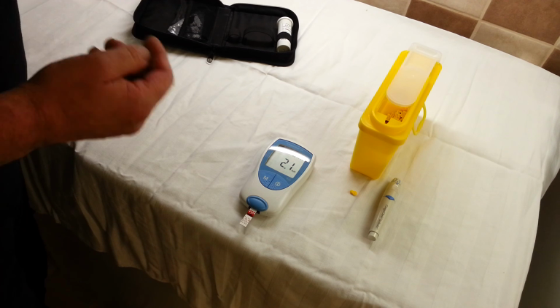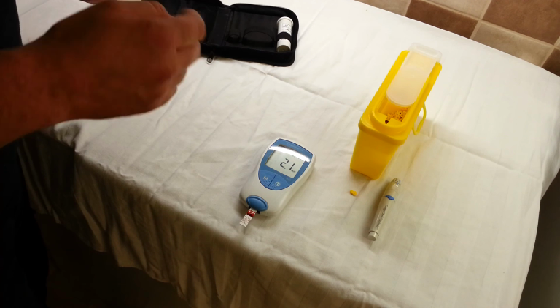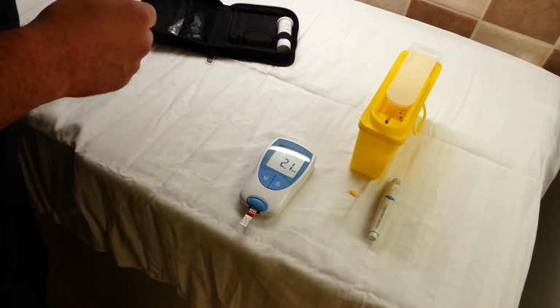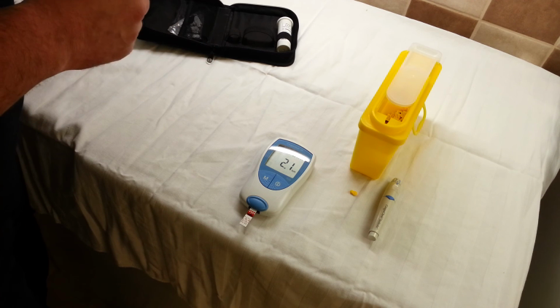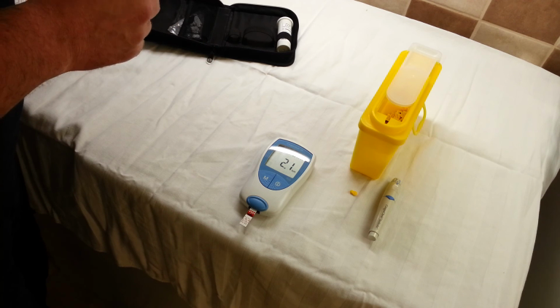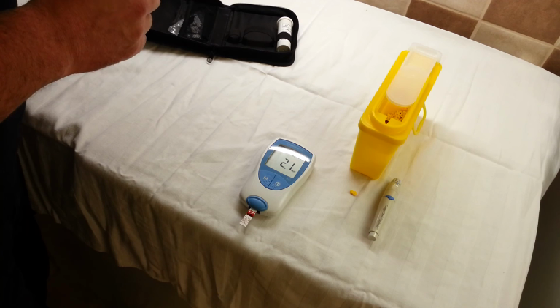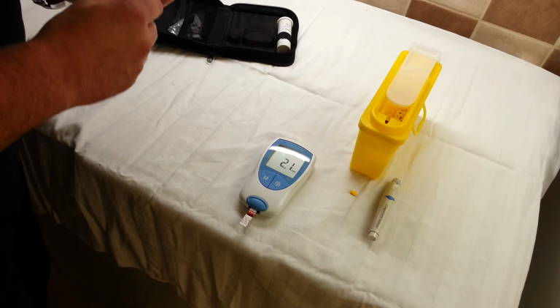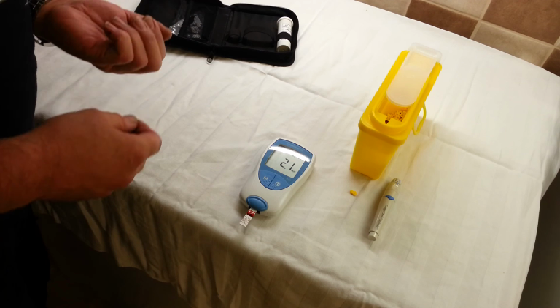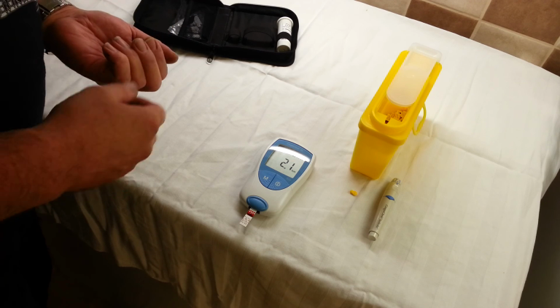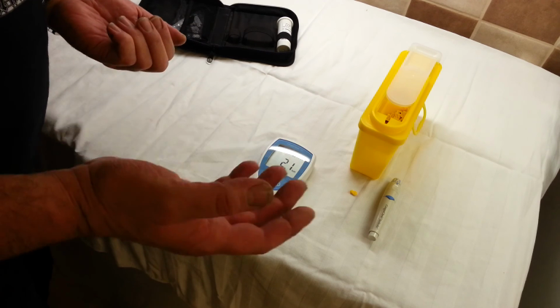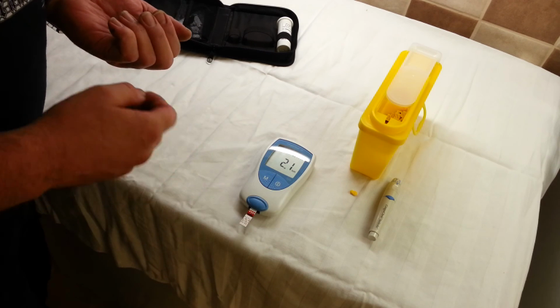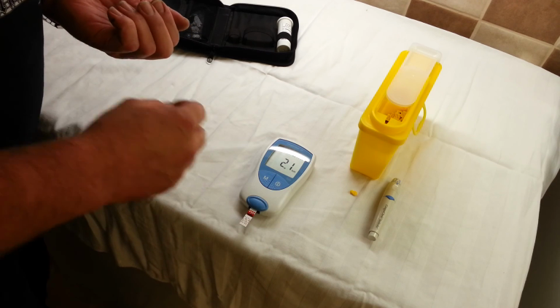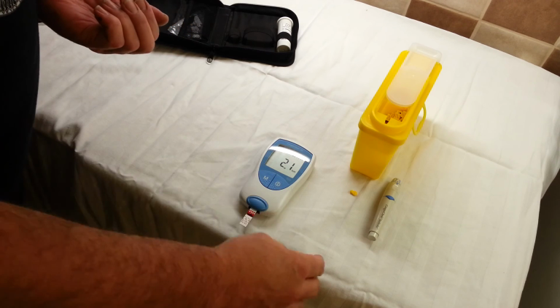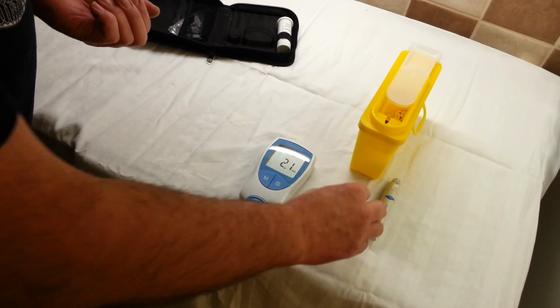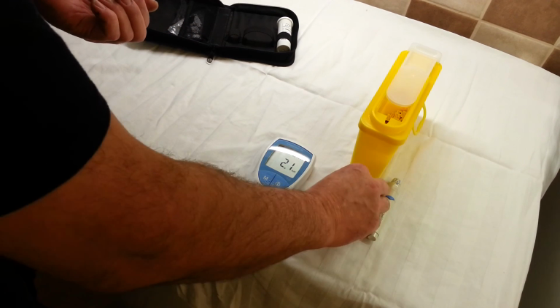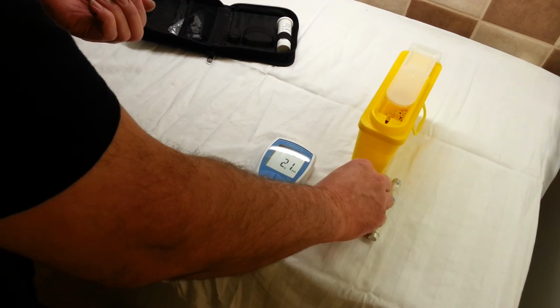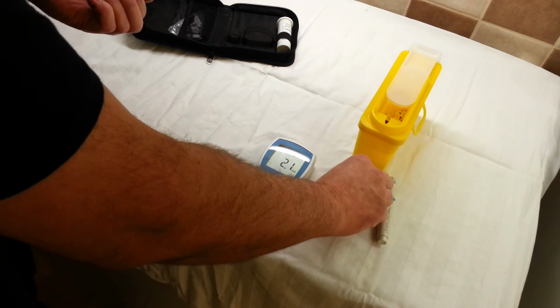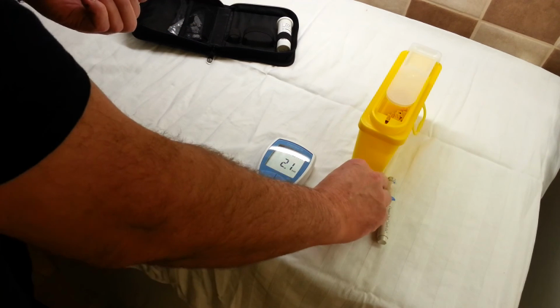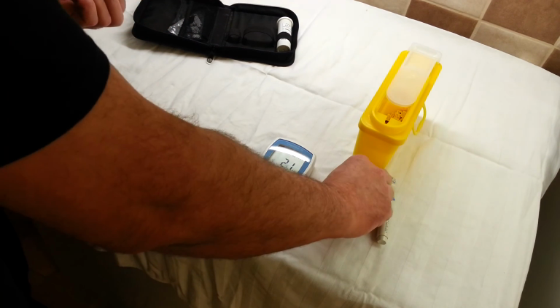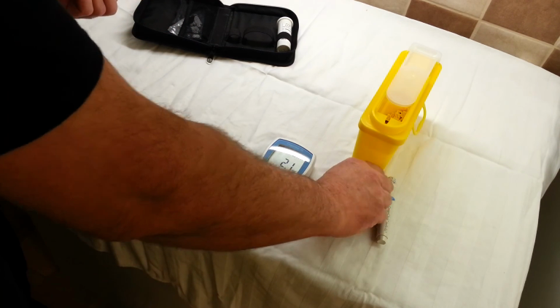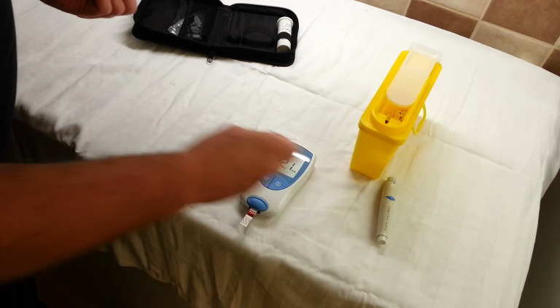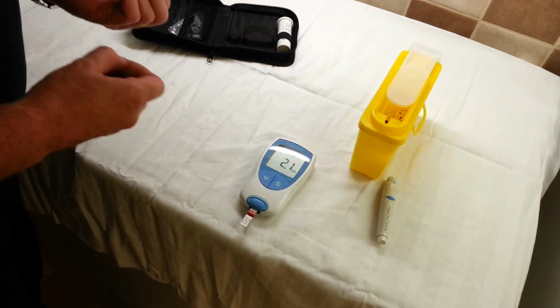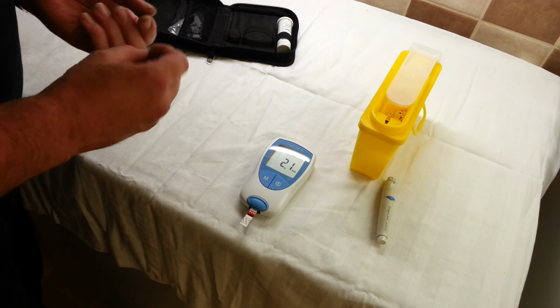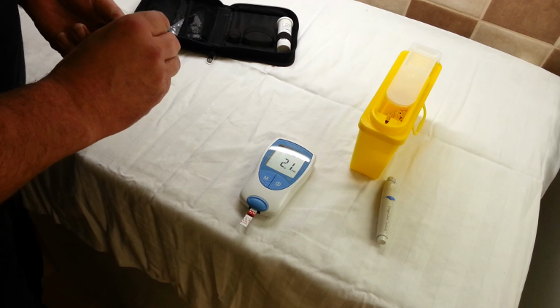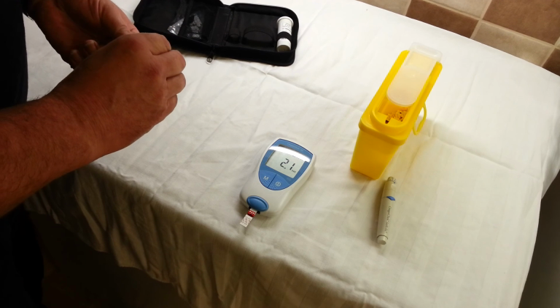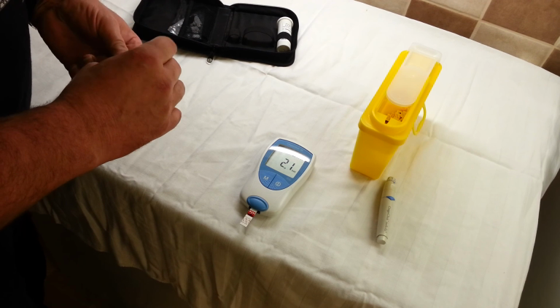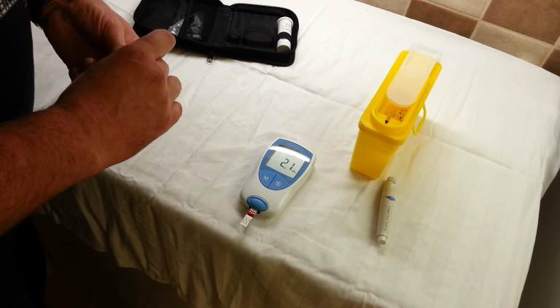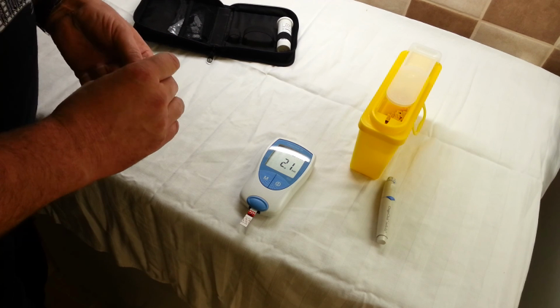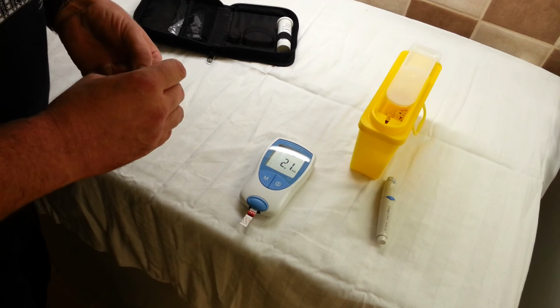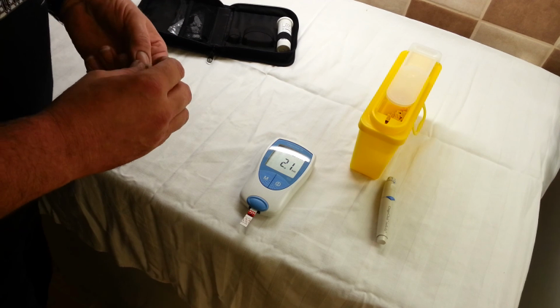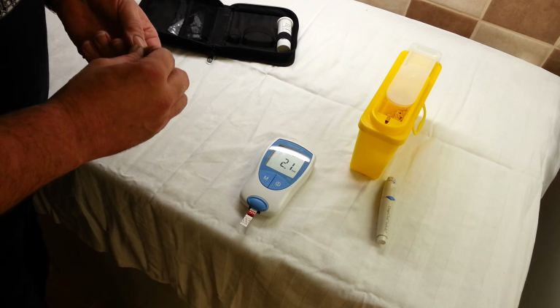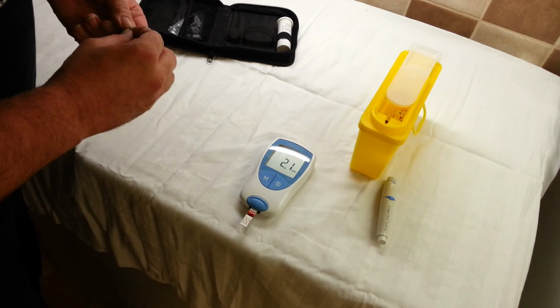We'll discuss dosing, which for me is a bit of a drop, although it's in range. The ruling is that I take the readings, they tell me the doses, and that's all there is to it.